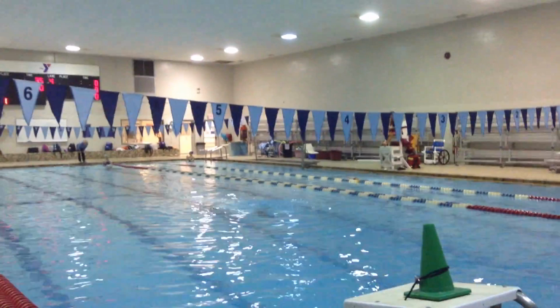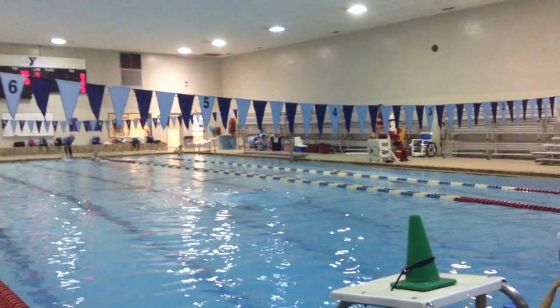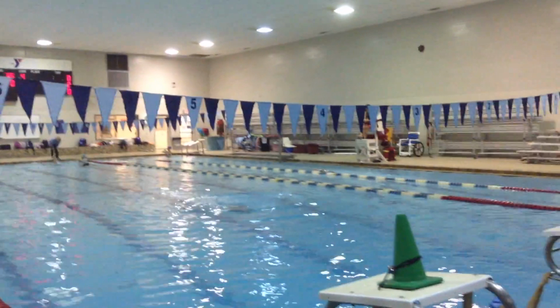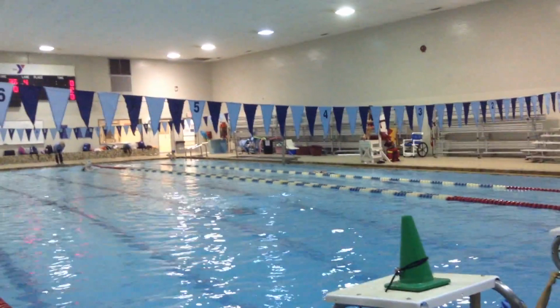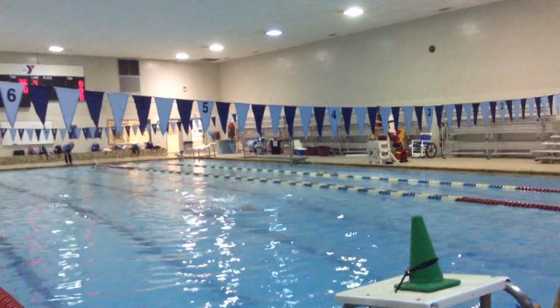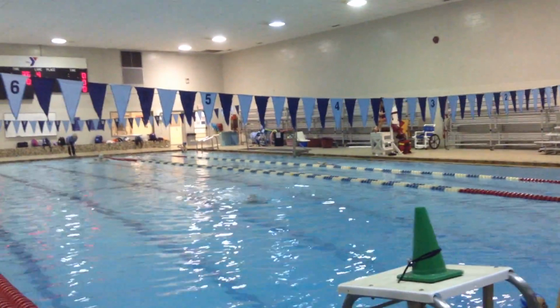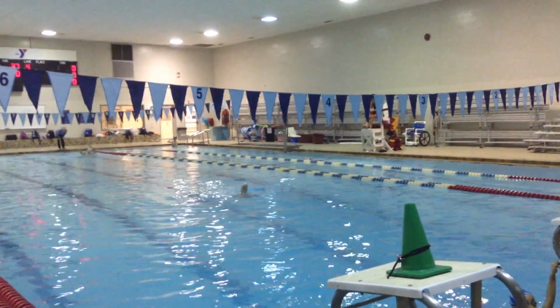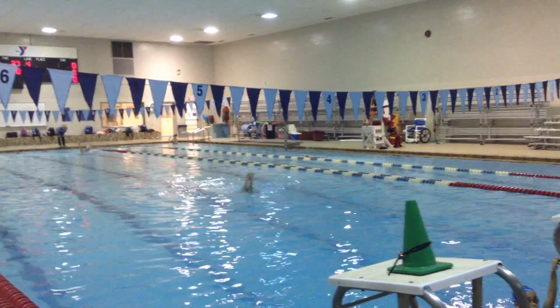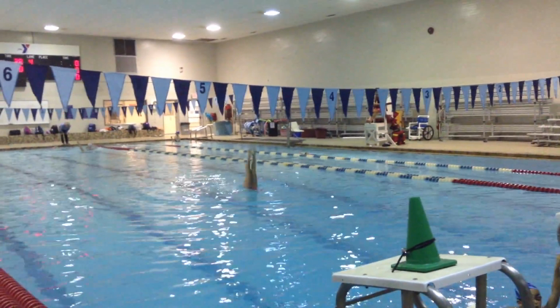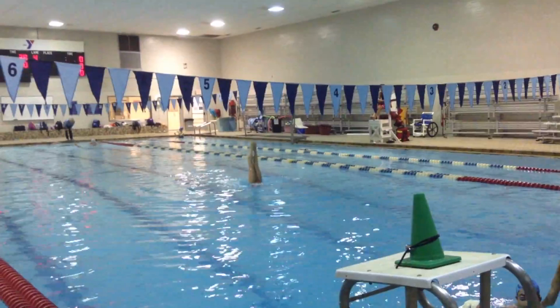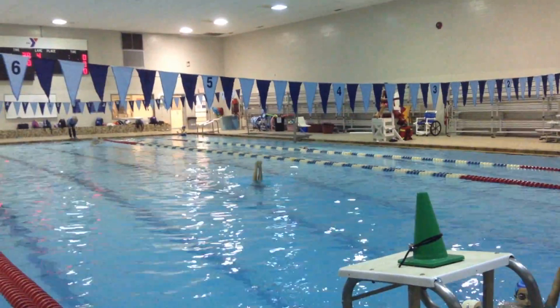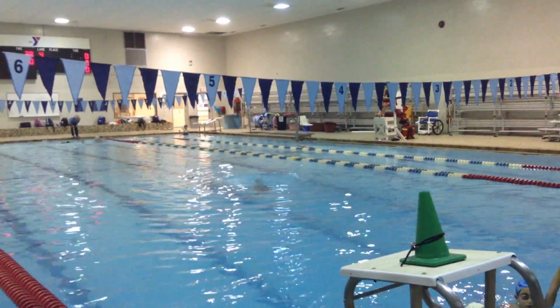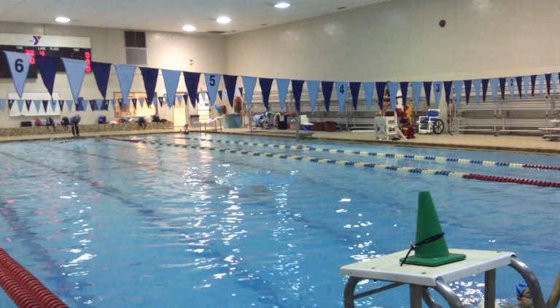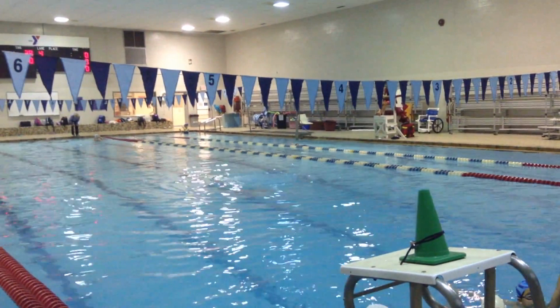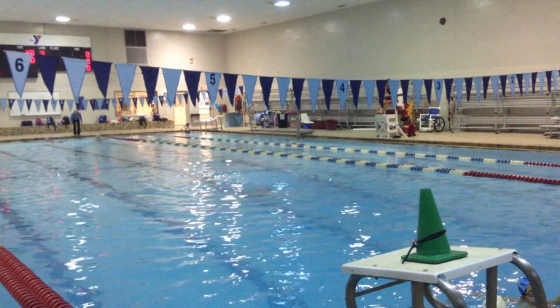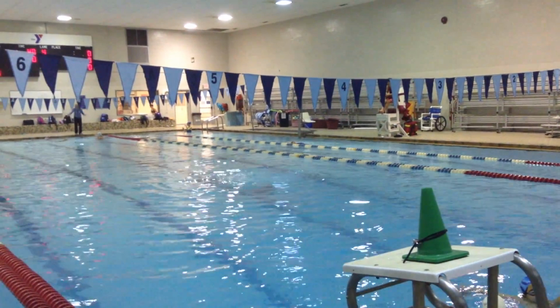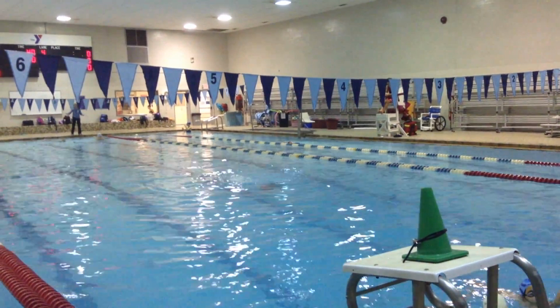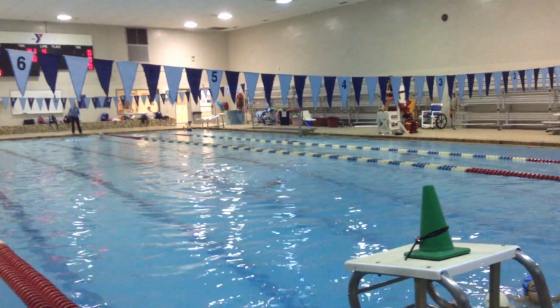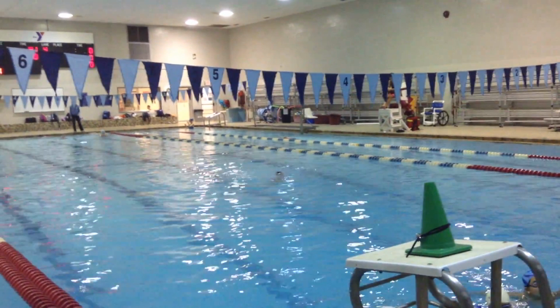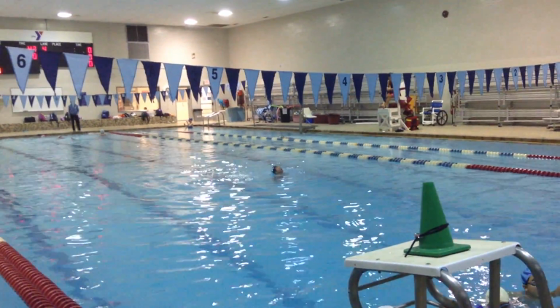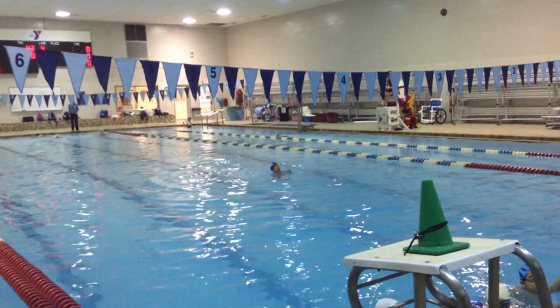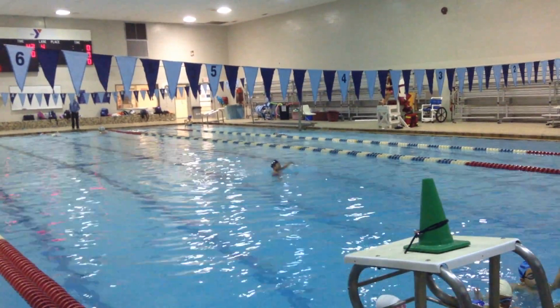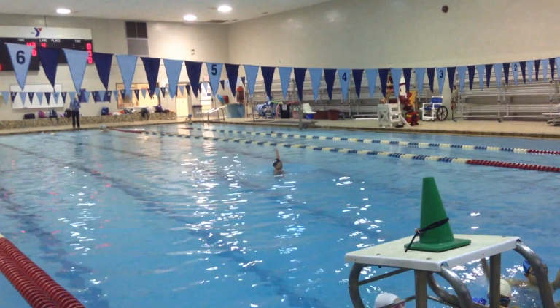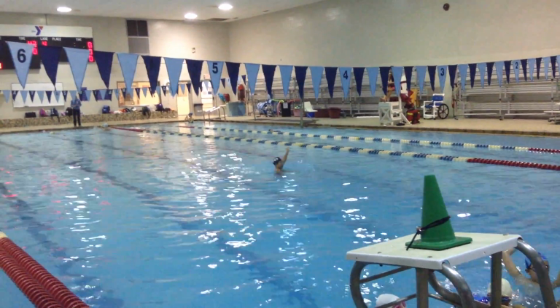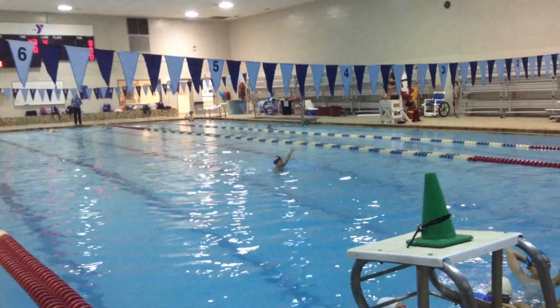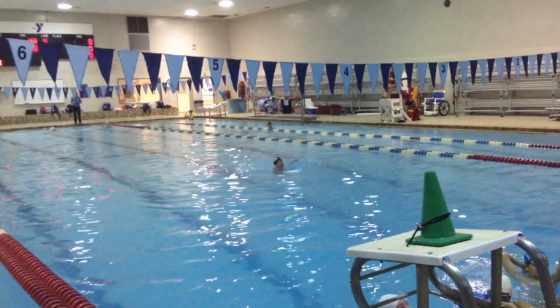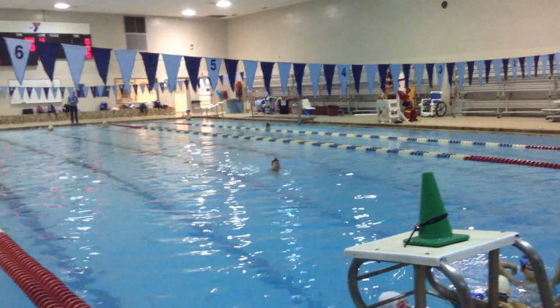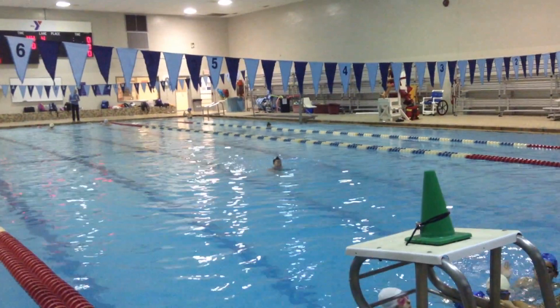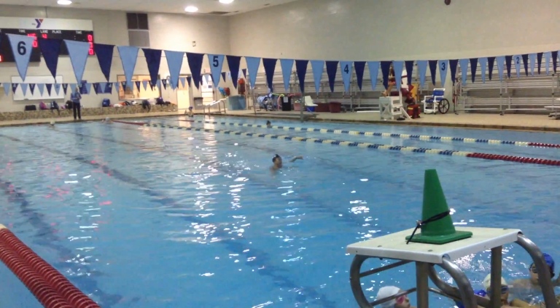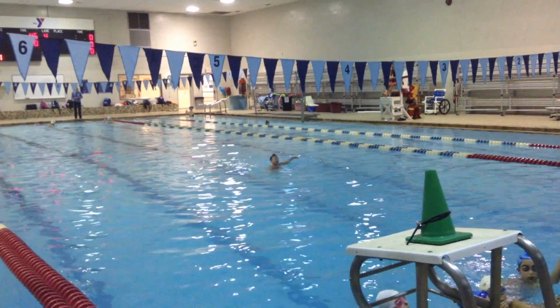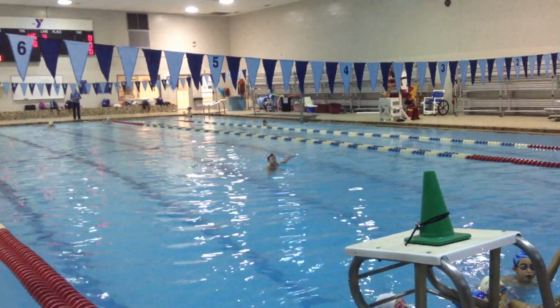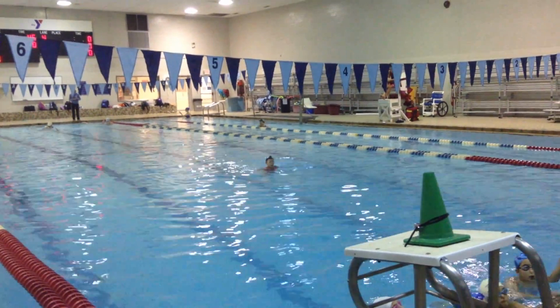When we hang our legs together, there is no kicking in torpedo. I don't care what — we do not kick. Your job is to do an arch up. Torpedo top.